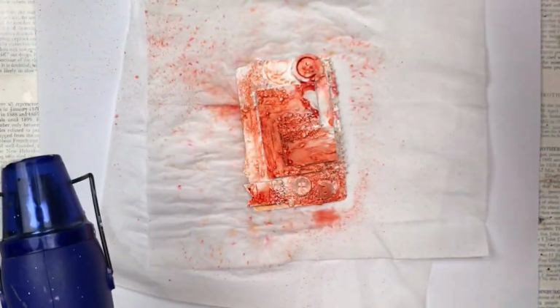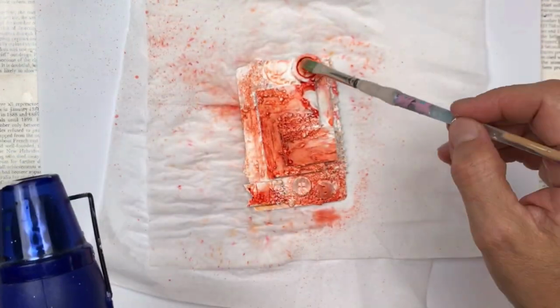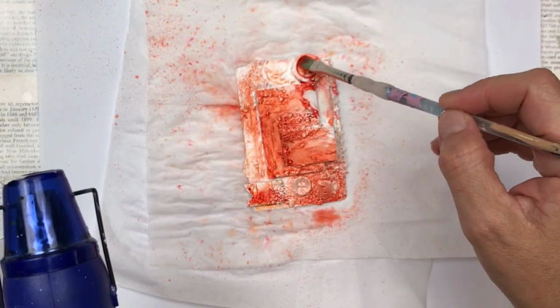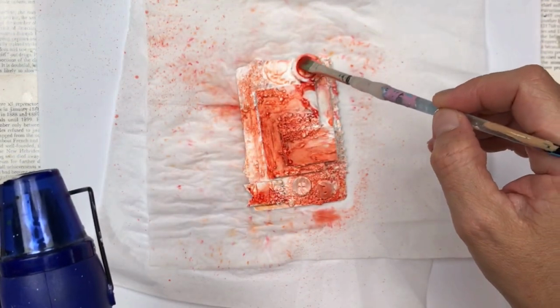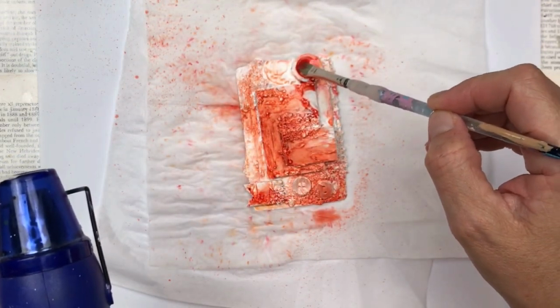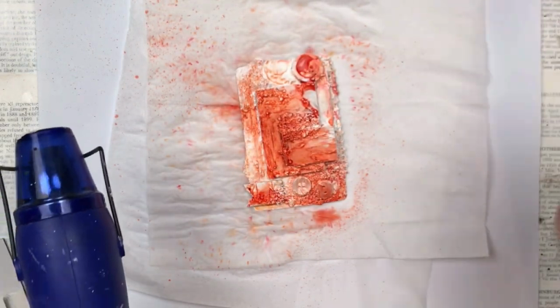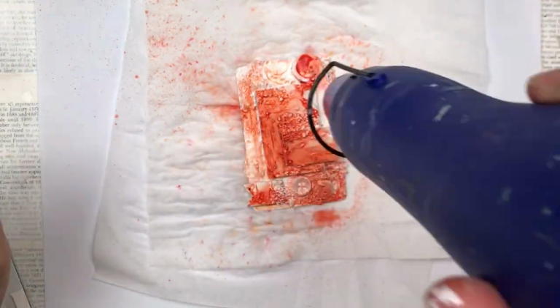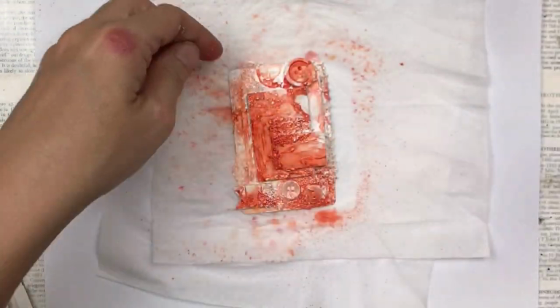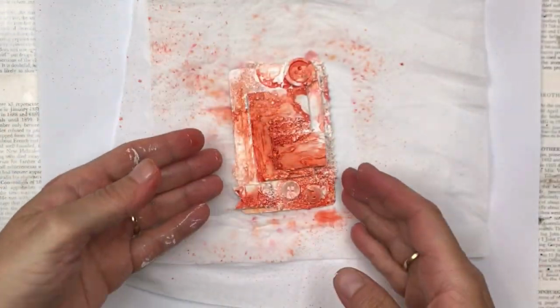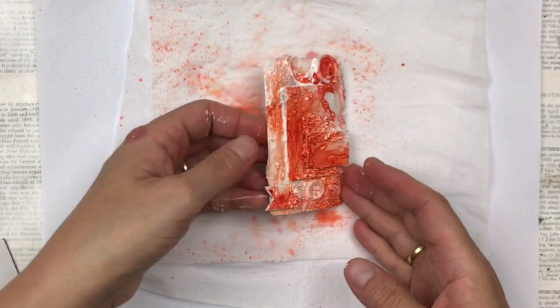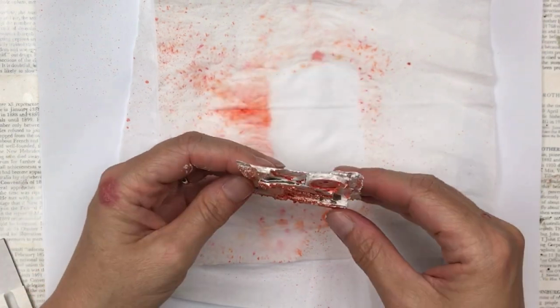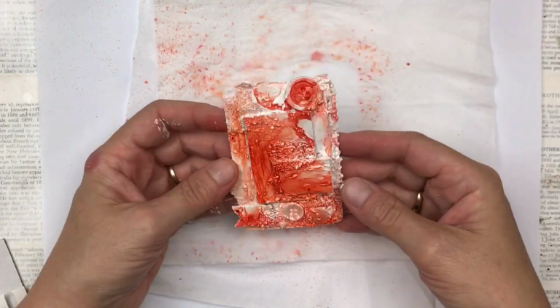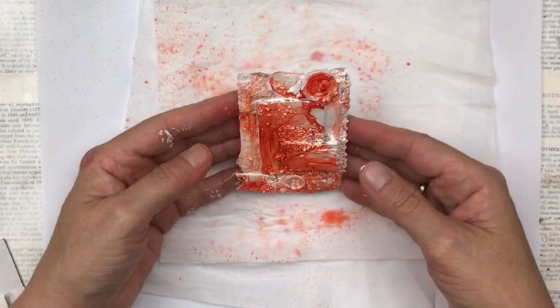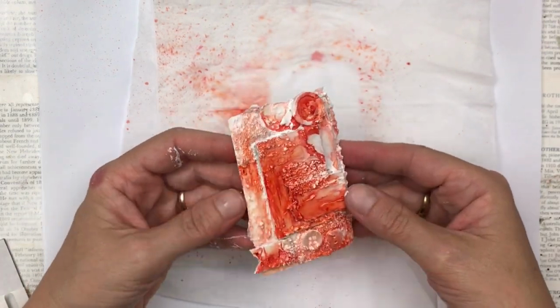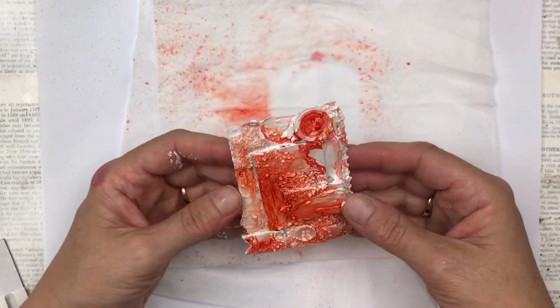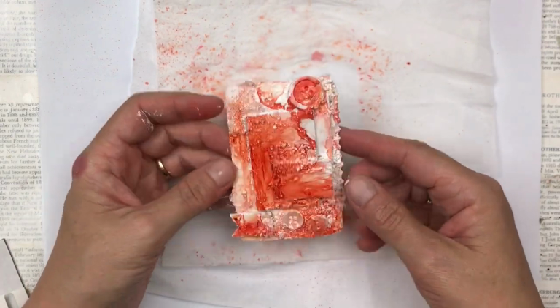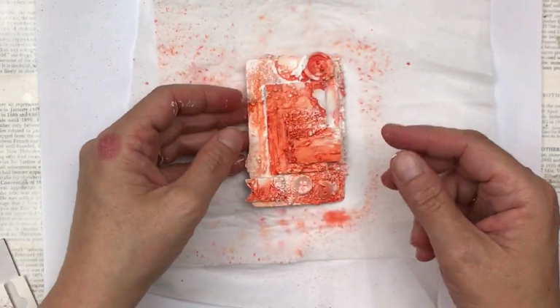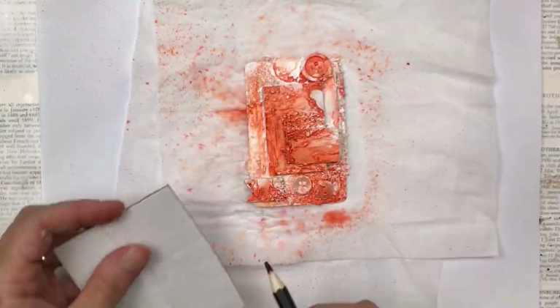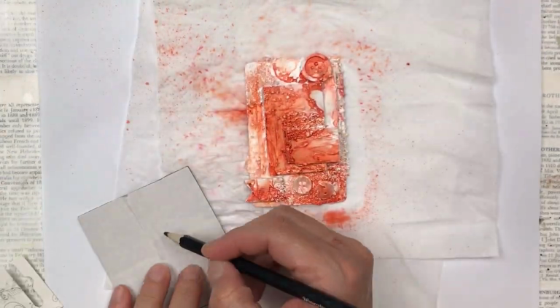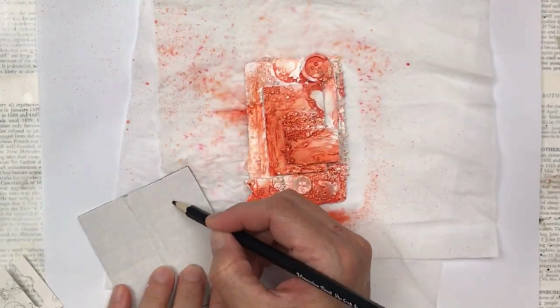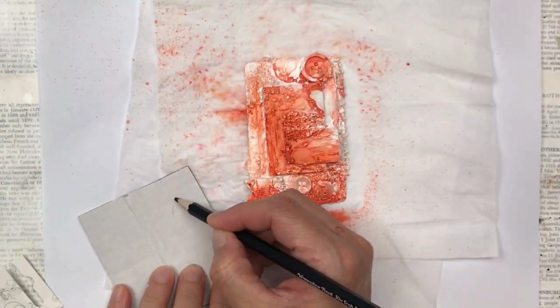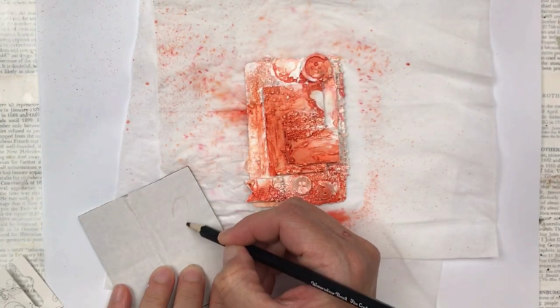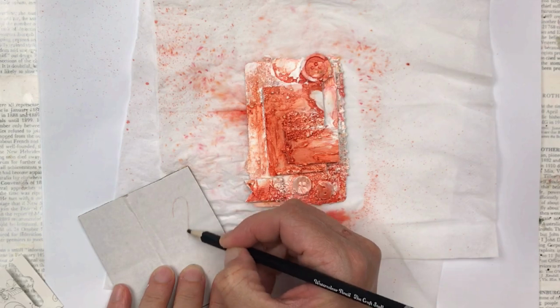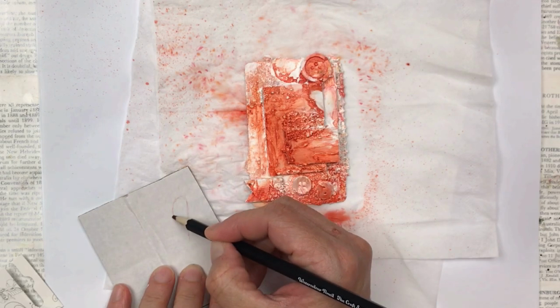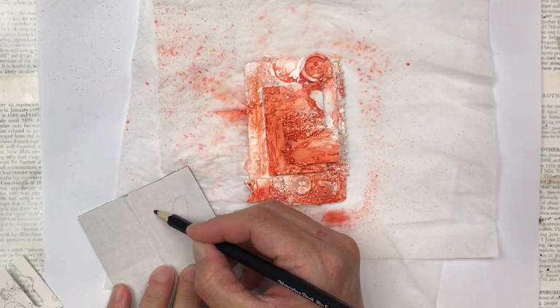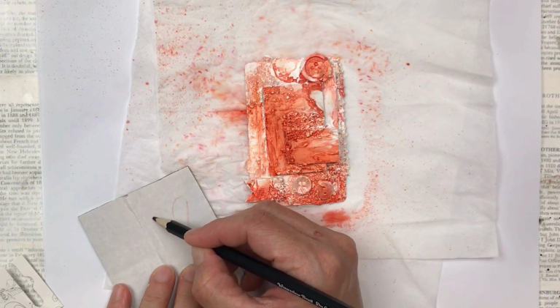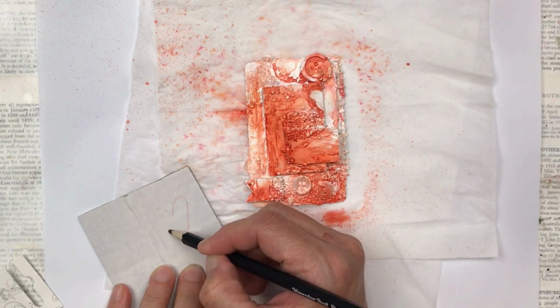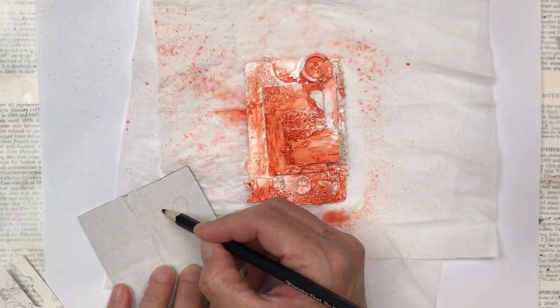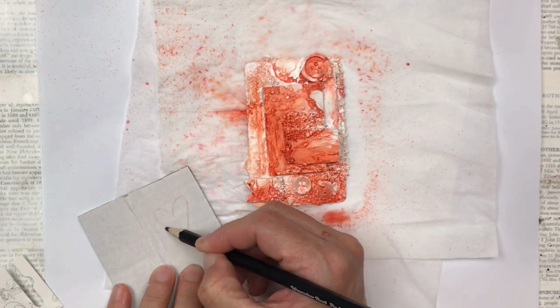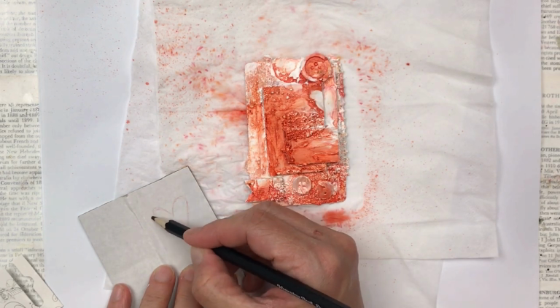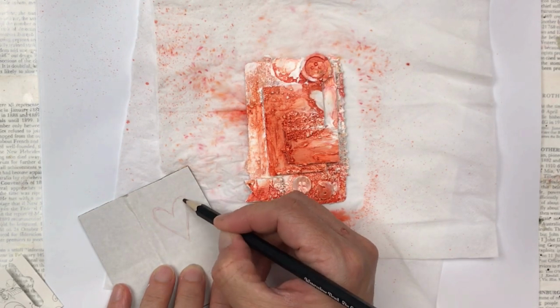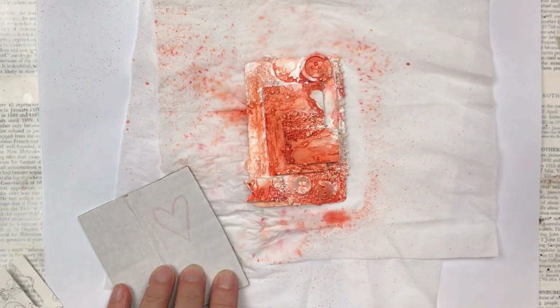As I add the water I can also use my paintbrush to move some of the color around. I pick the card up and move it from side to side, letting the colors run until it creates beautiful effects.